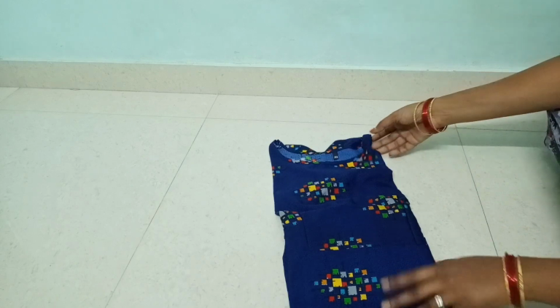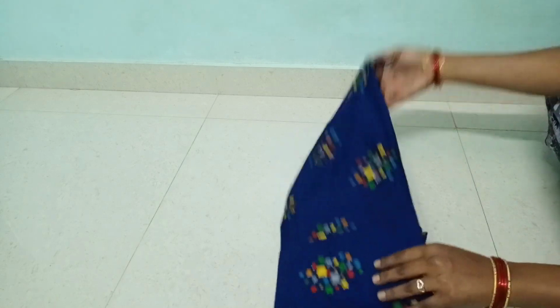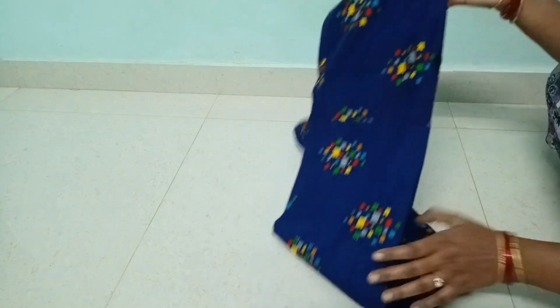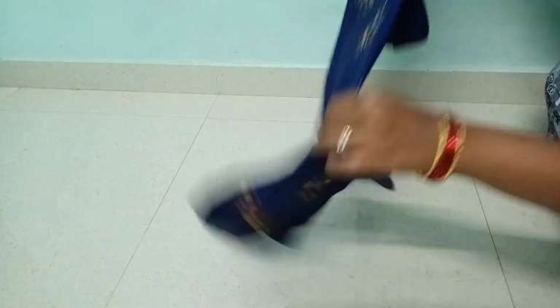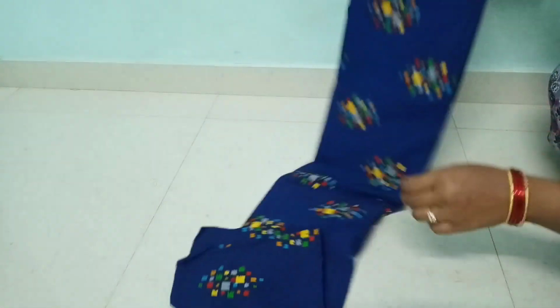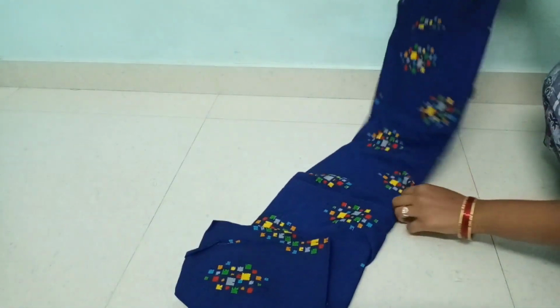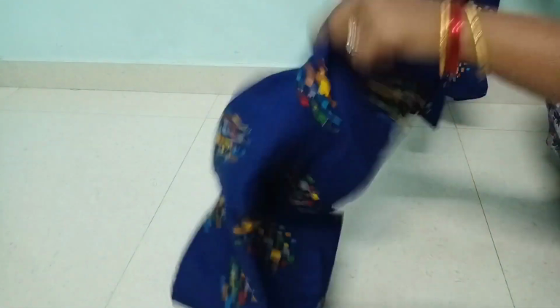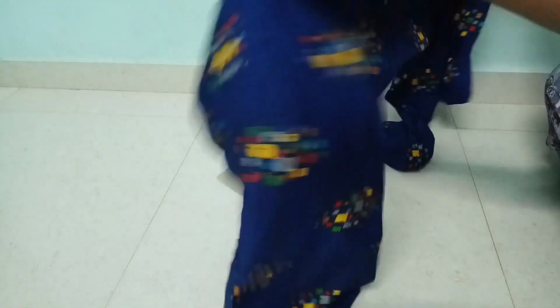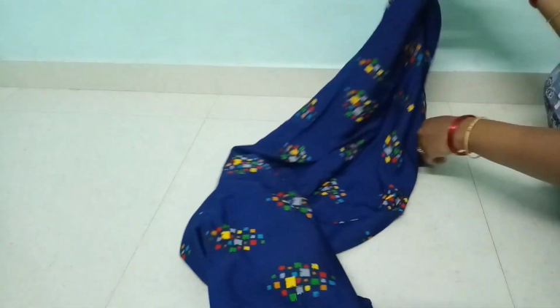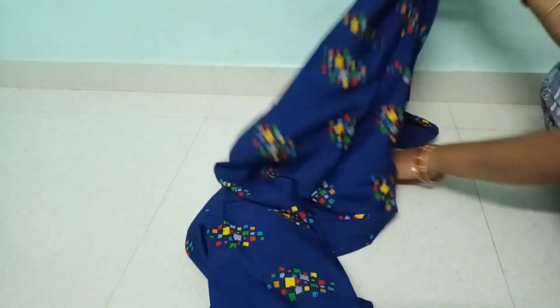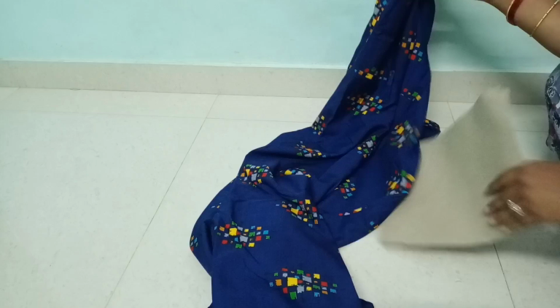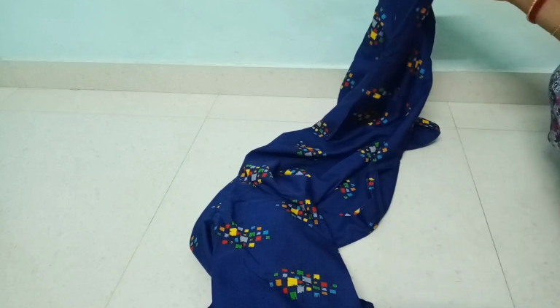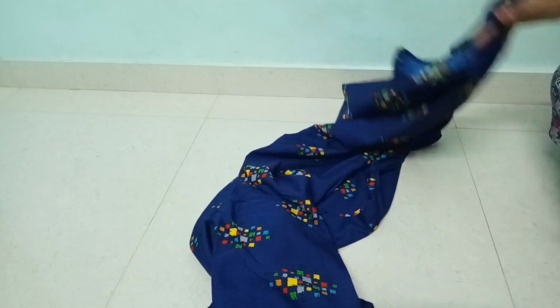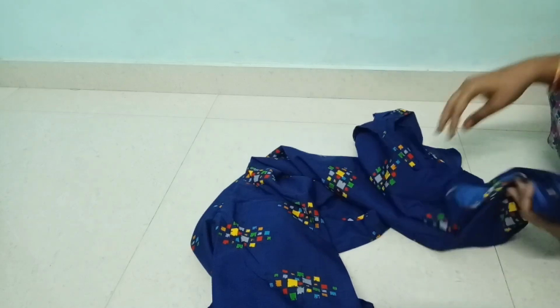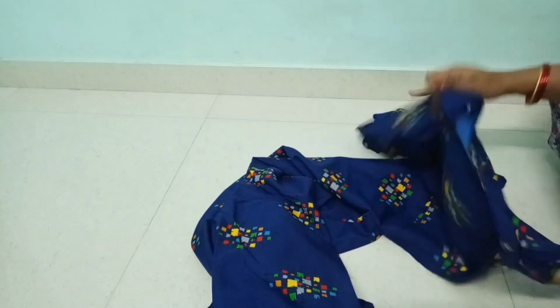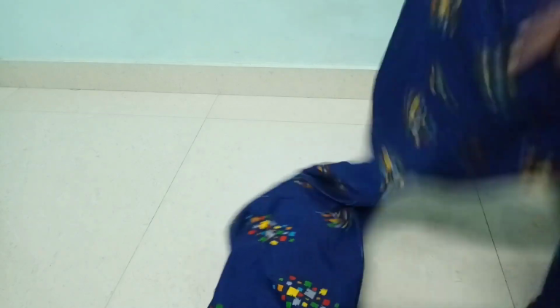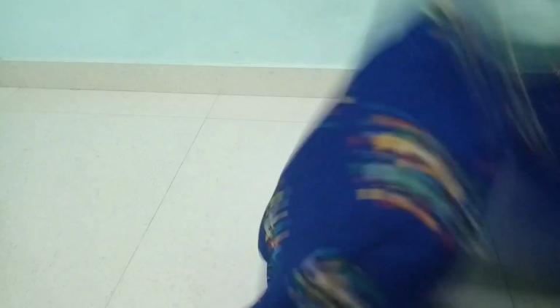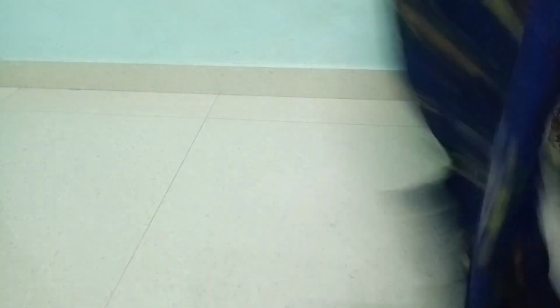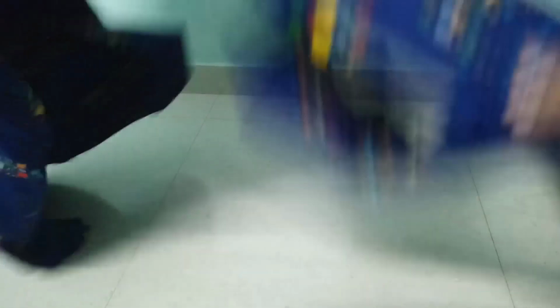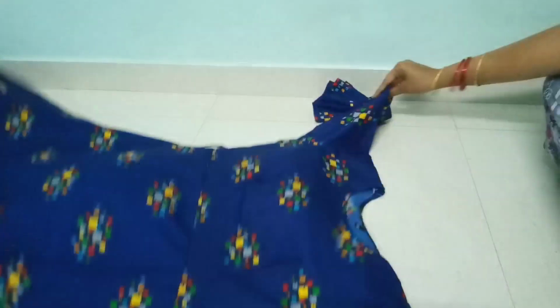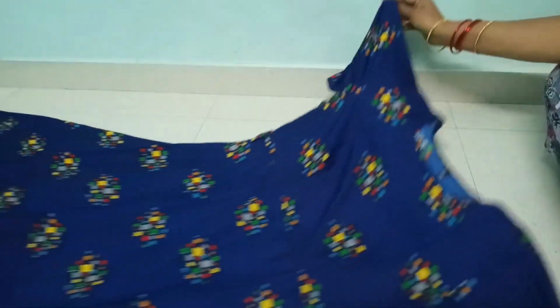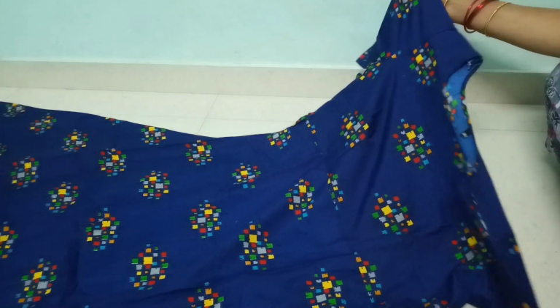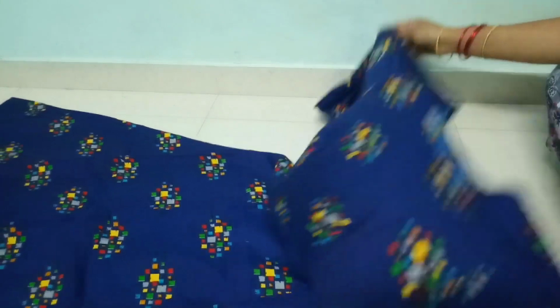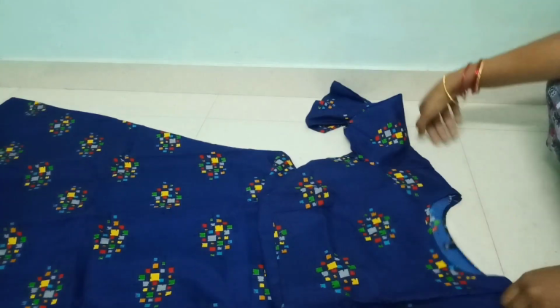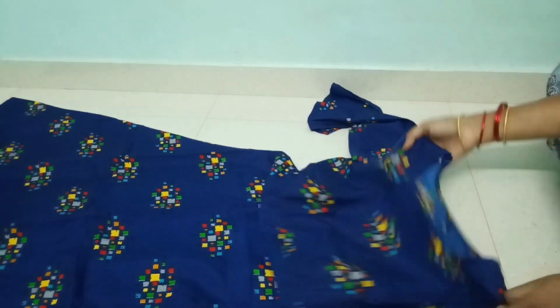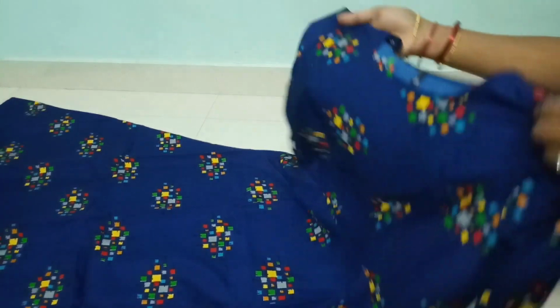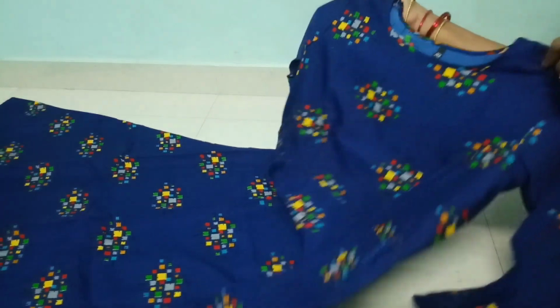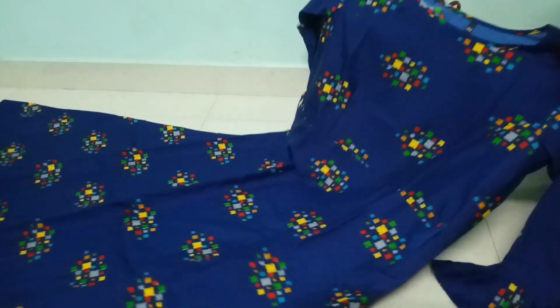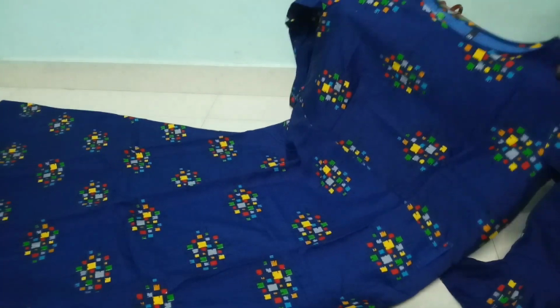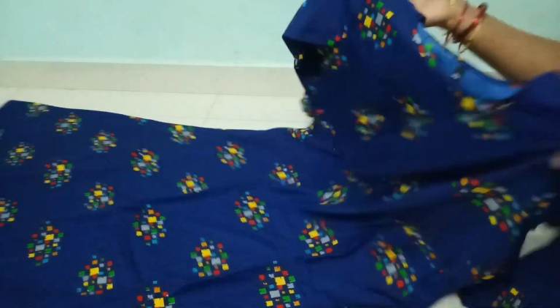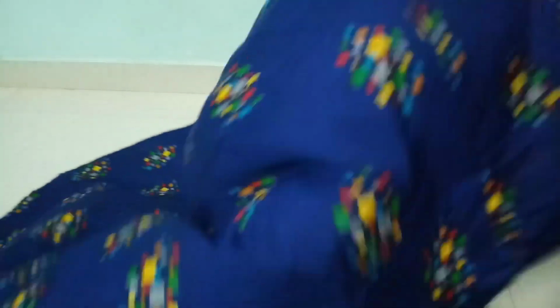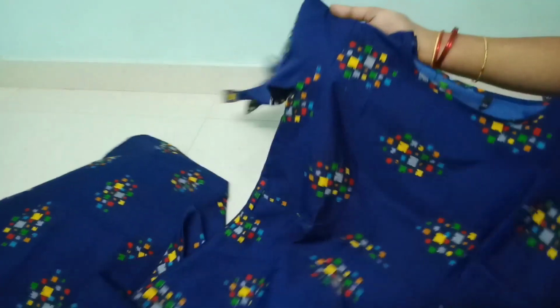This is a crepe gown. This is also a hip belt. This dress is made in full gear. The neck is made in round neck. This design is made in multiple clothes.